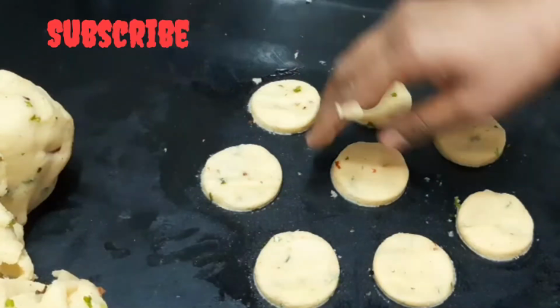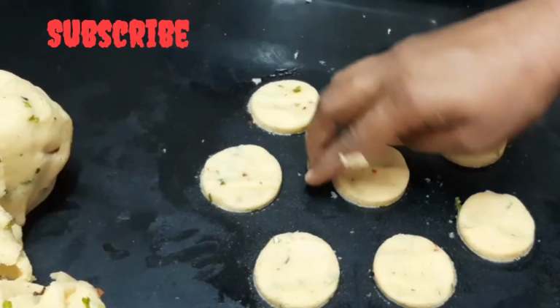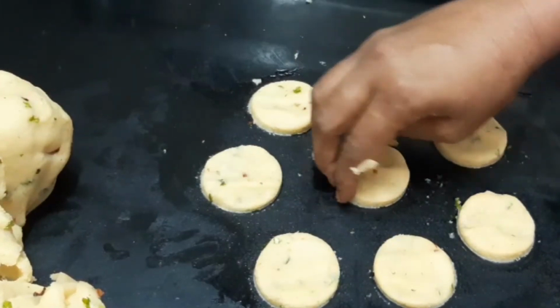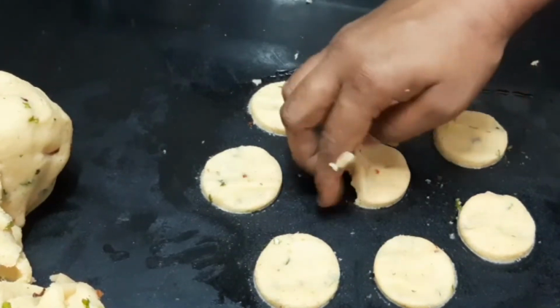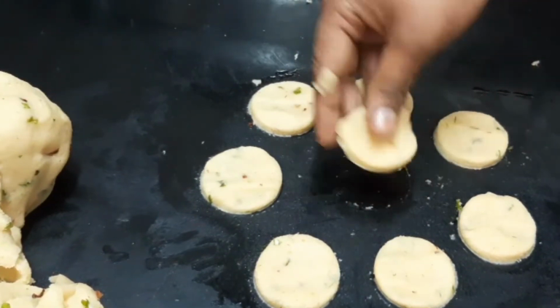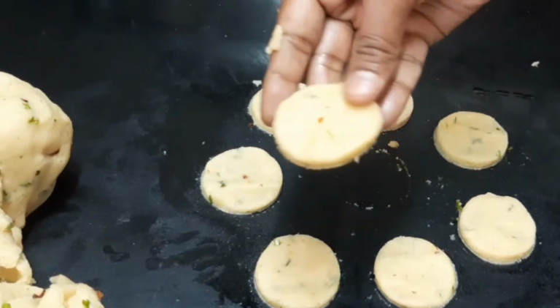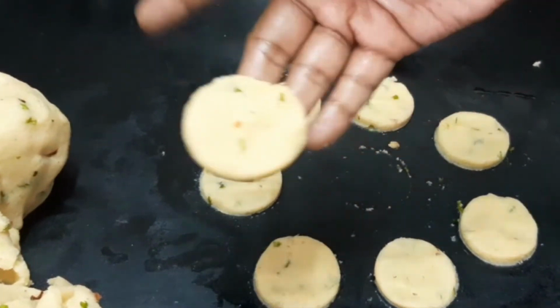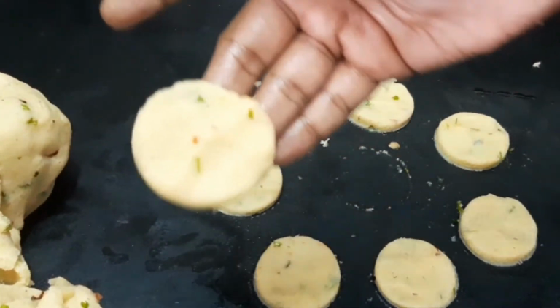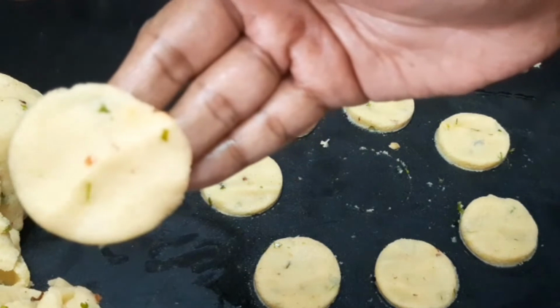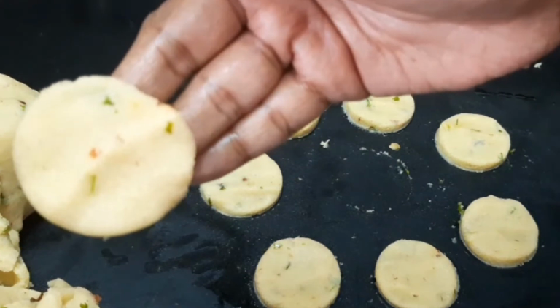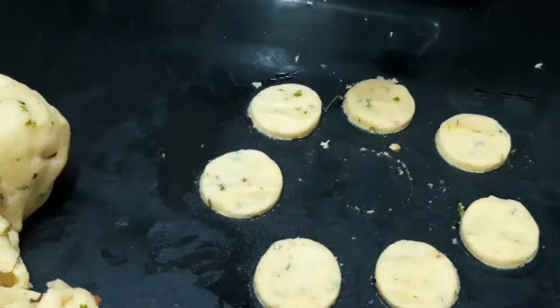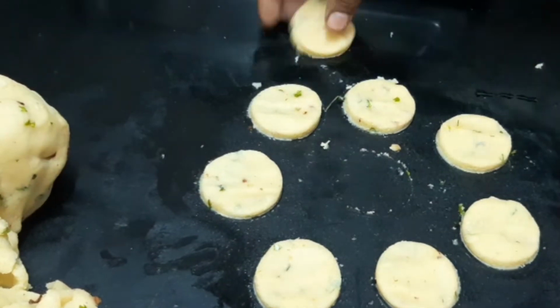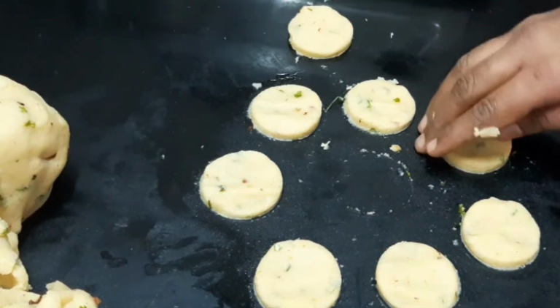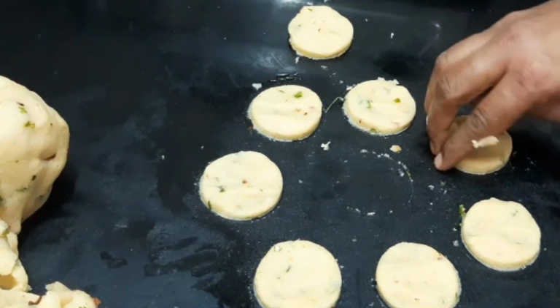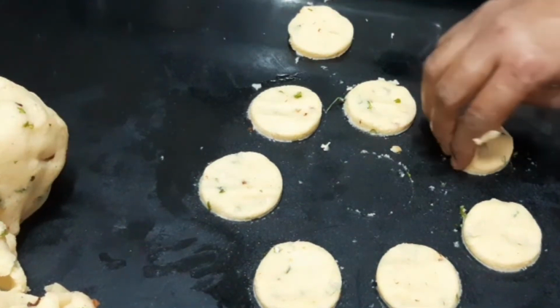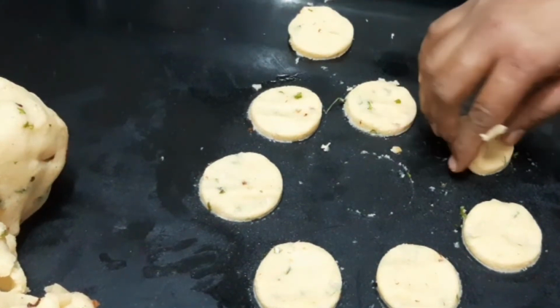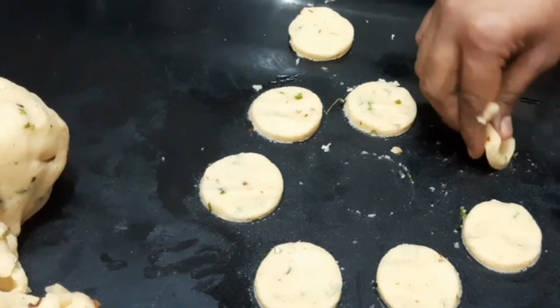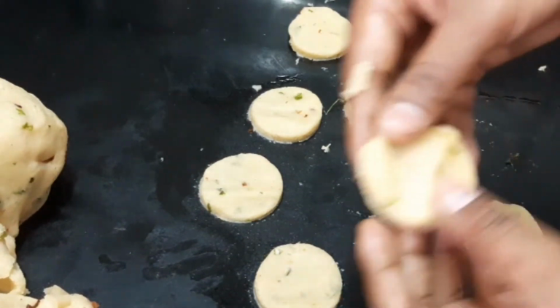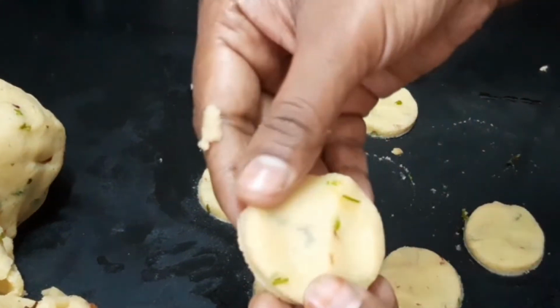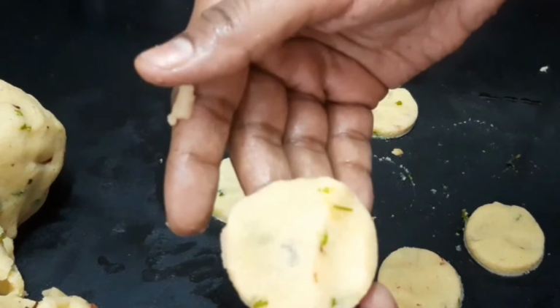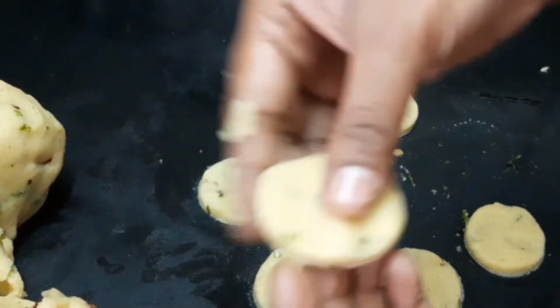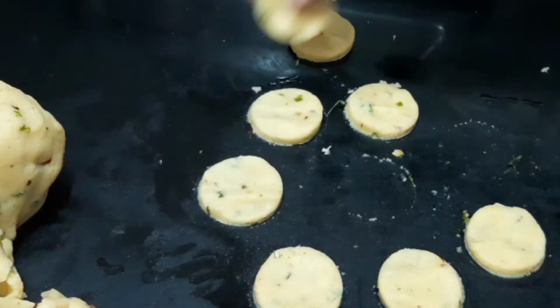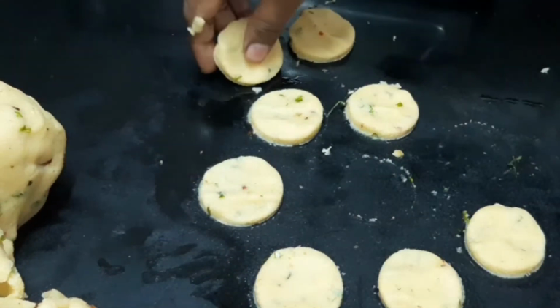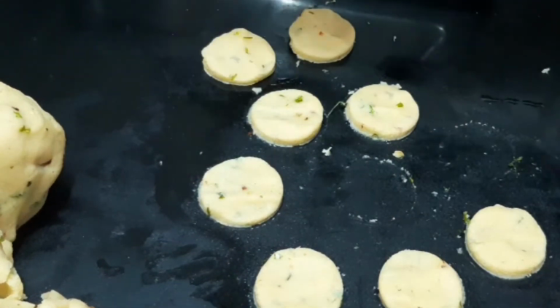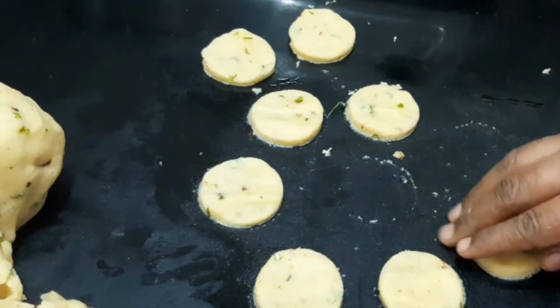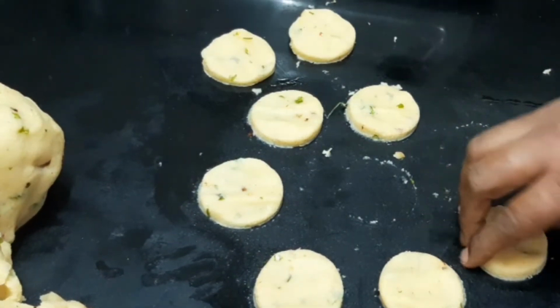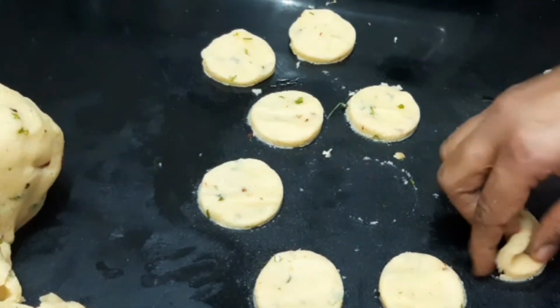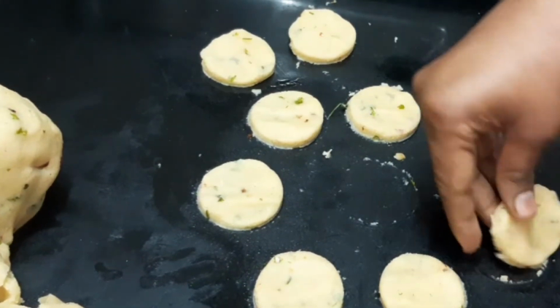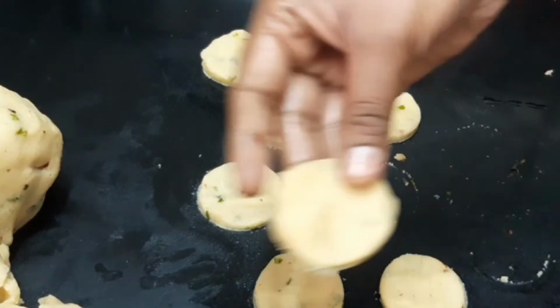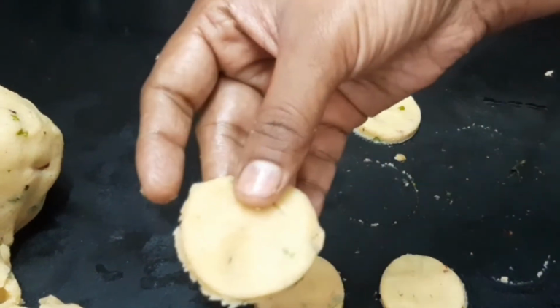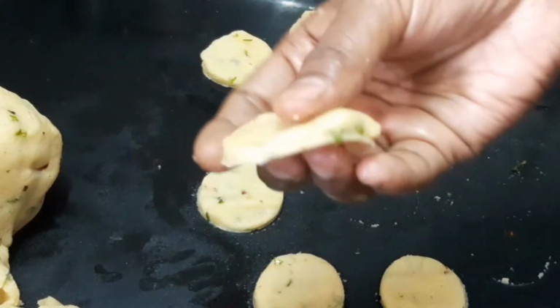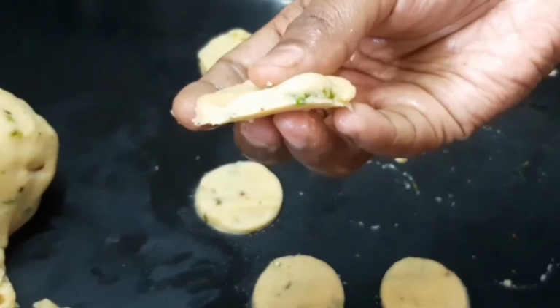We will cut small snacks in the middle. If you want, add a little bit of oil to make it easy to cook.